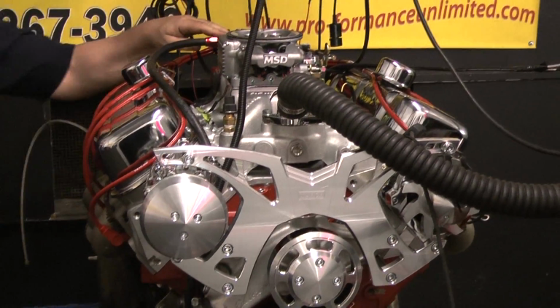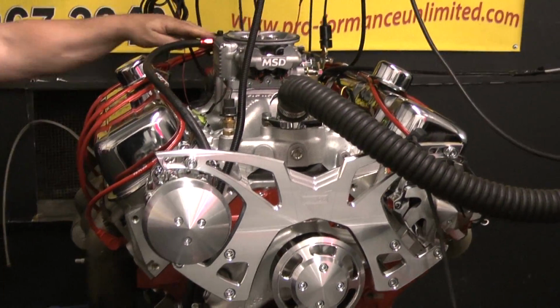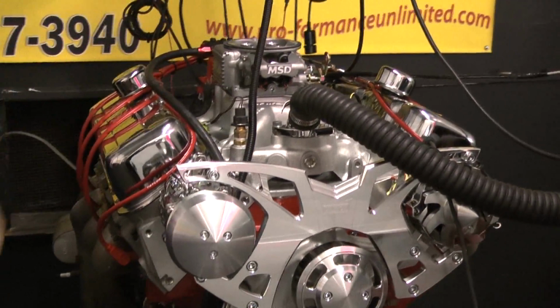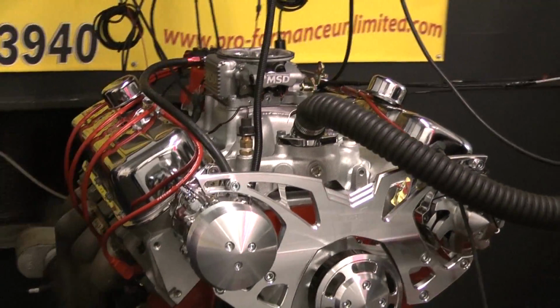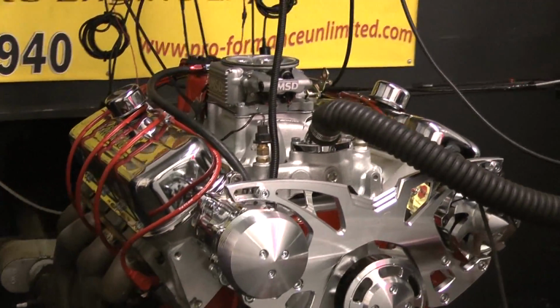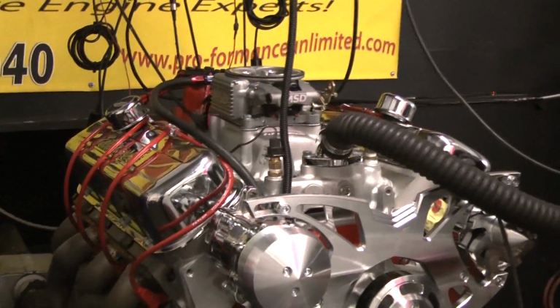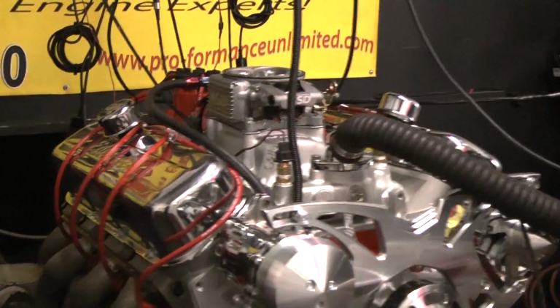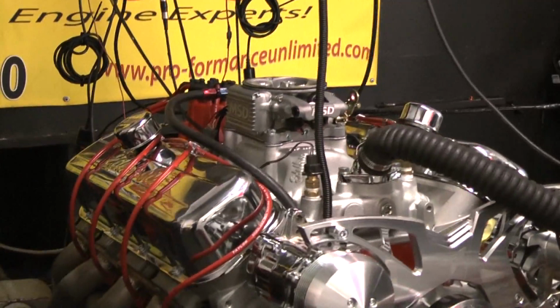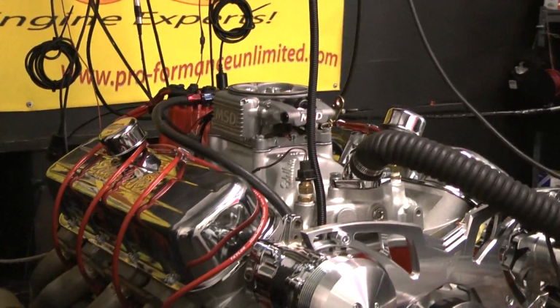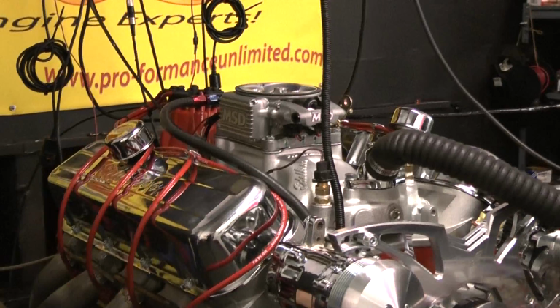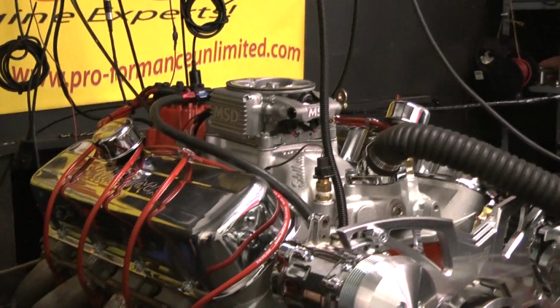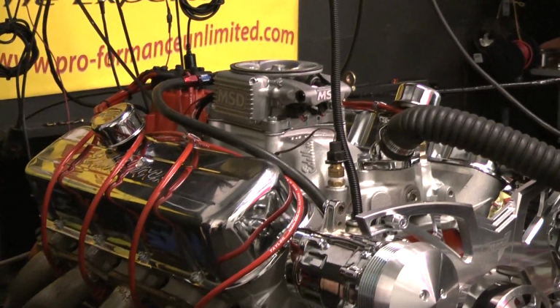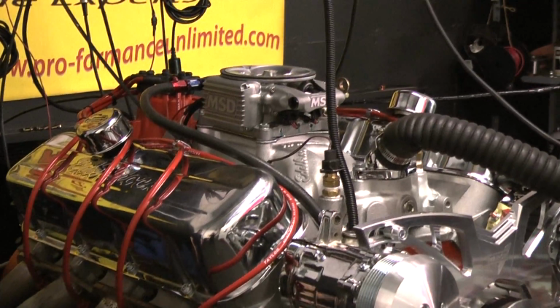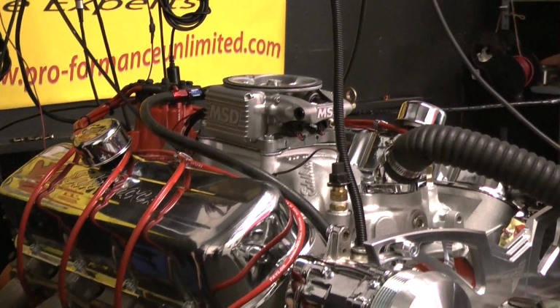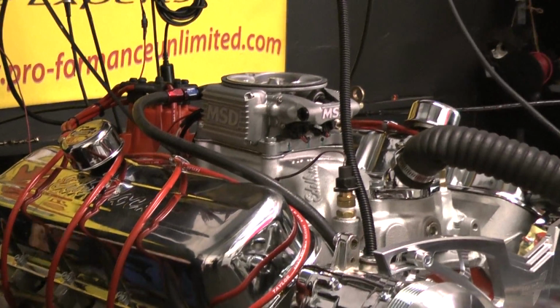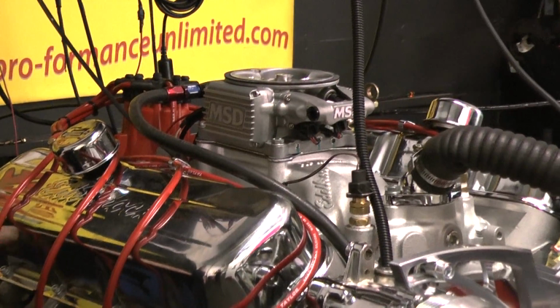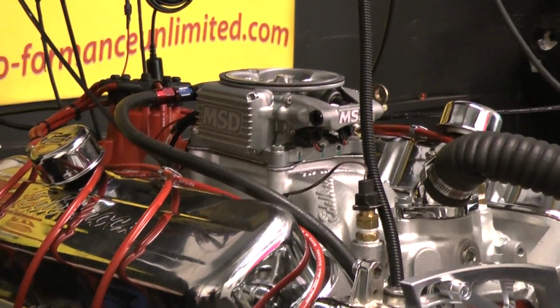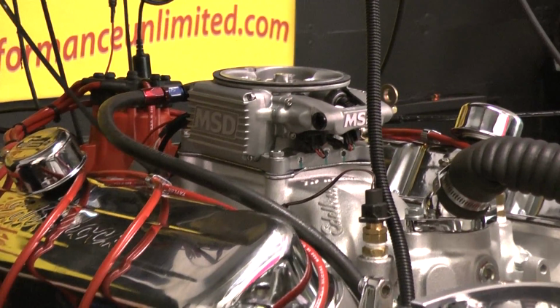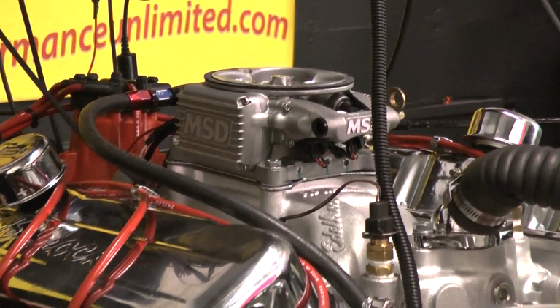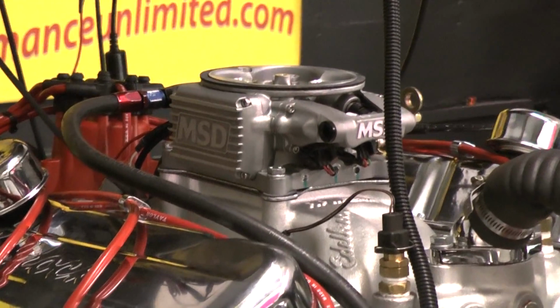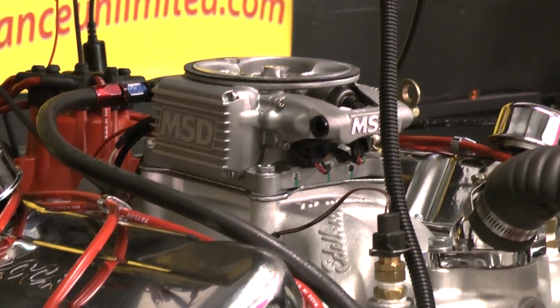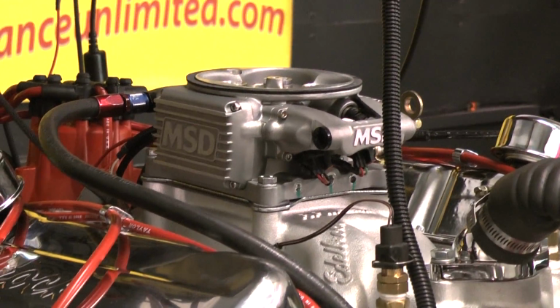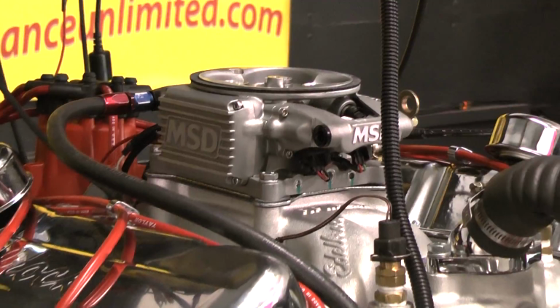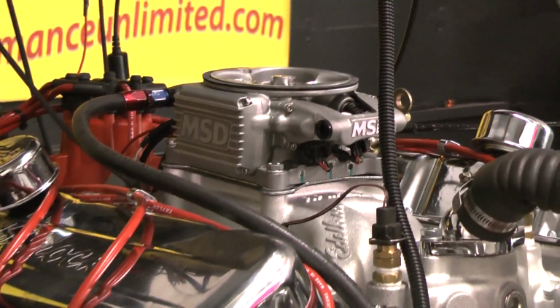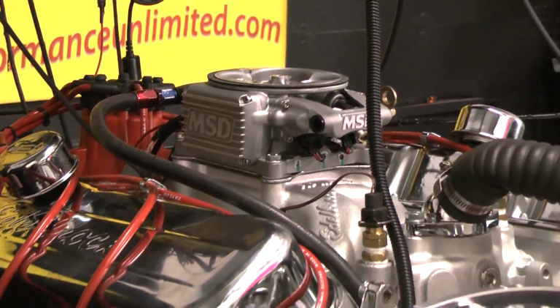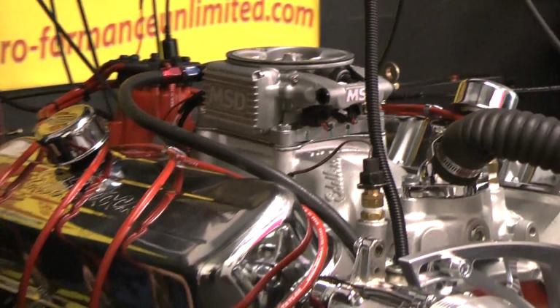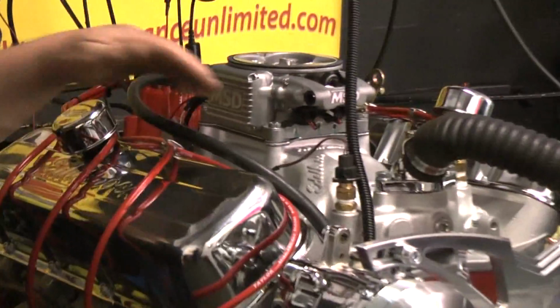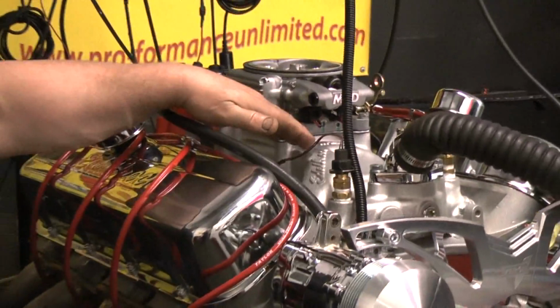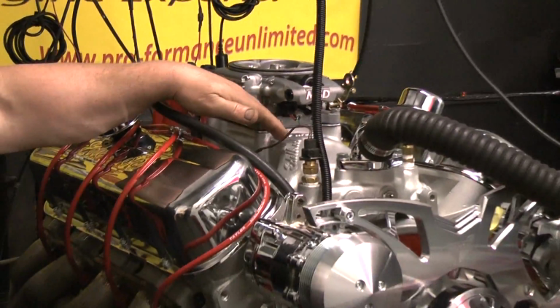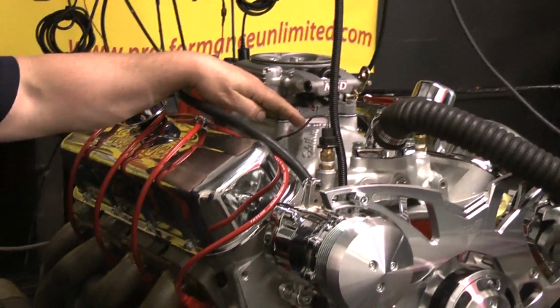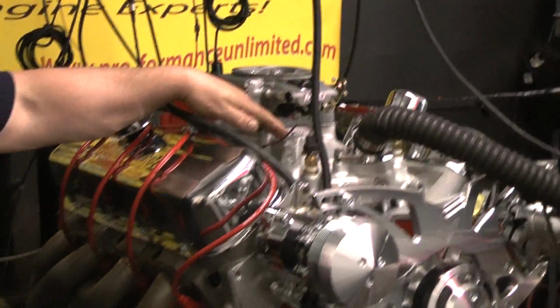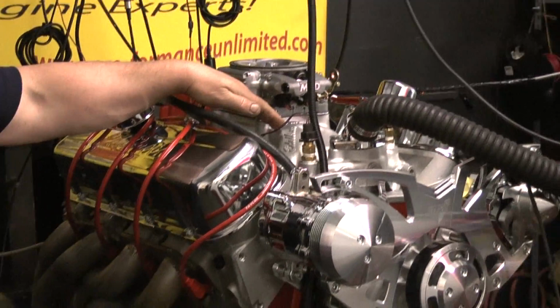Let me just go over a couple of details on the combination. This is the ProComp 396 Overport aluminum cylinder heads with an Edelbrock RPM Air Gap intake manifold sitting on top.